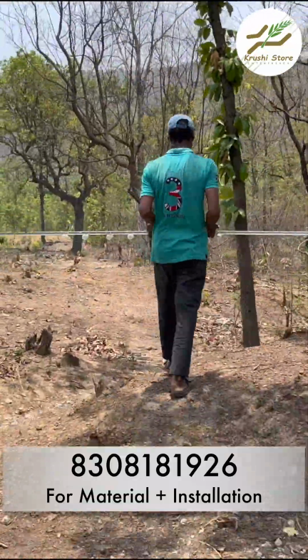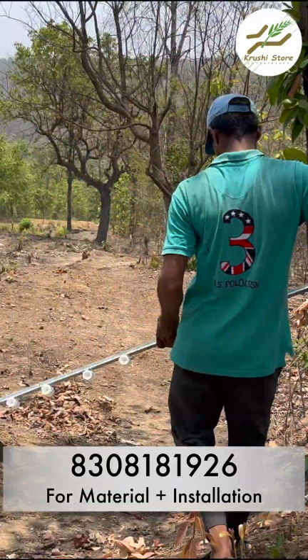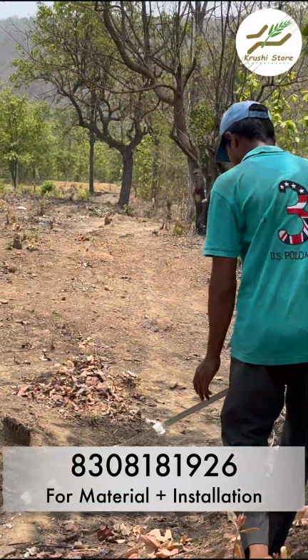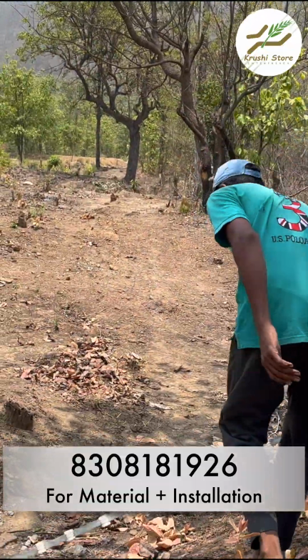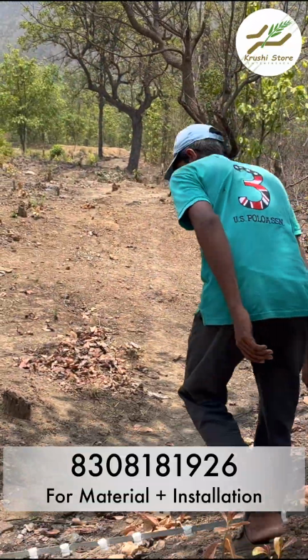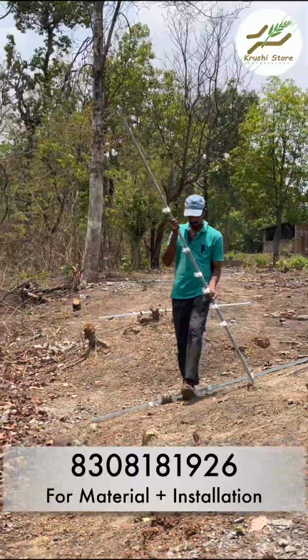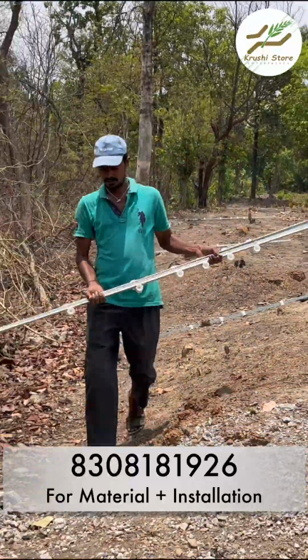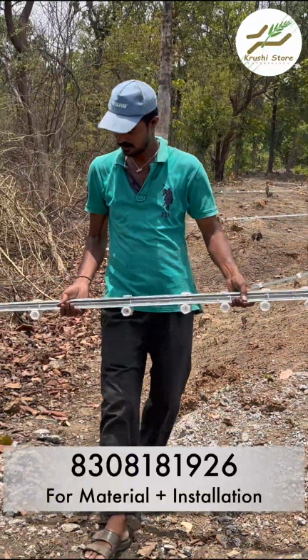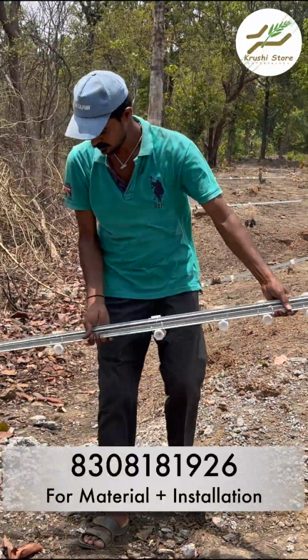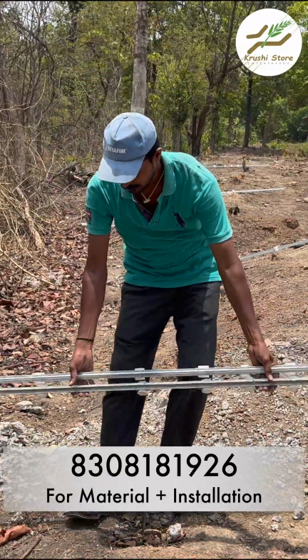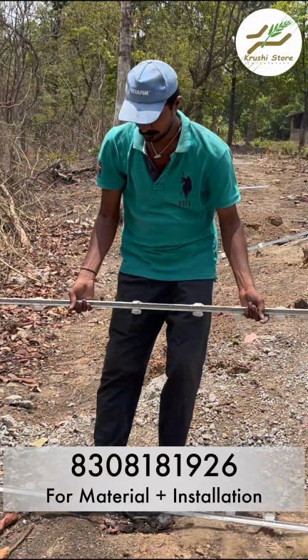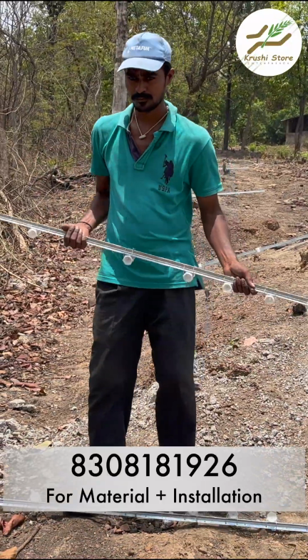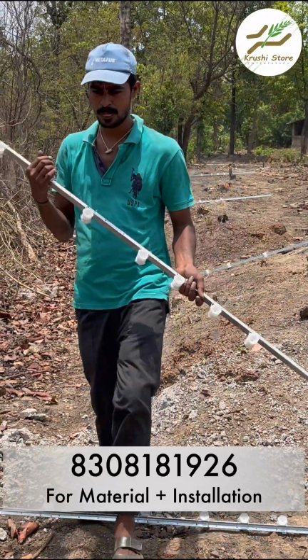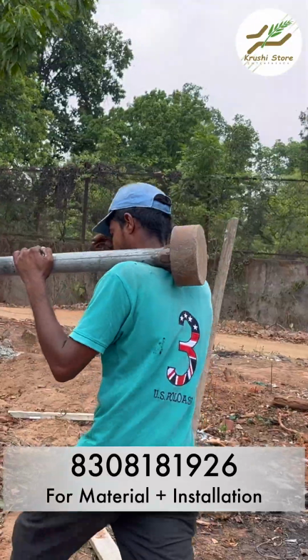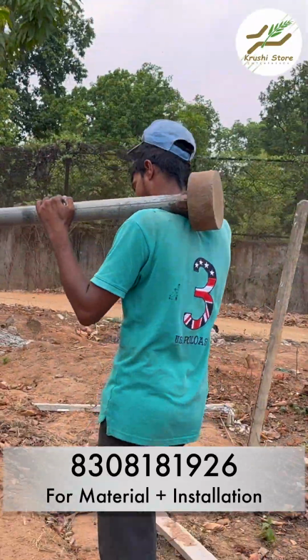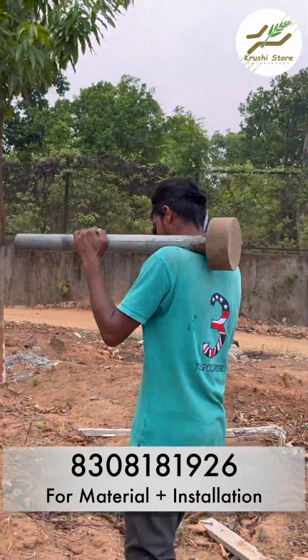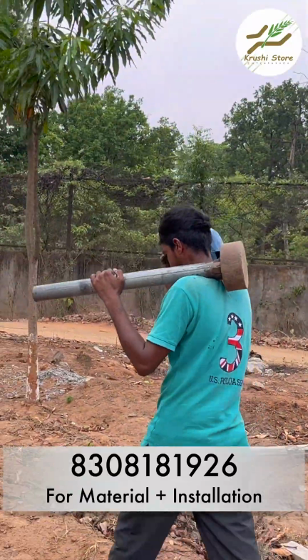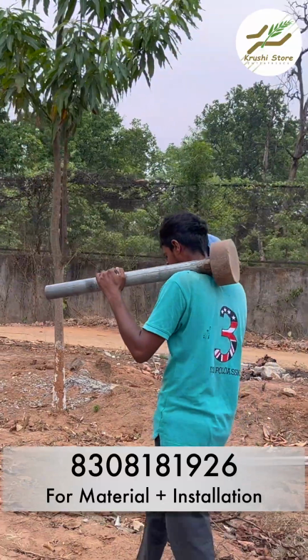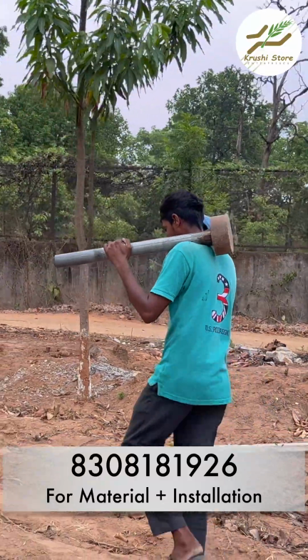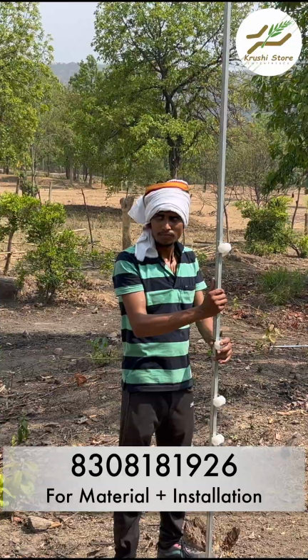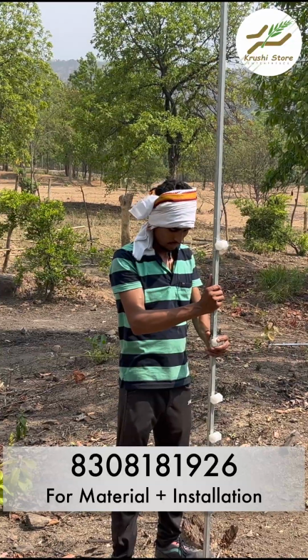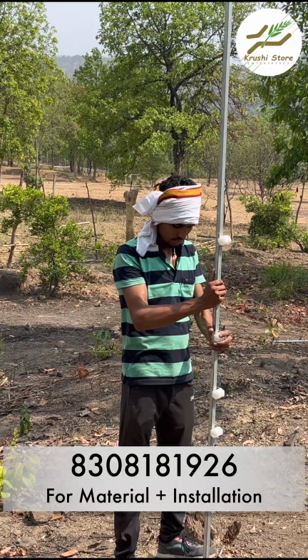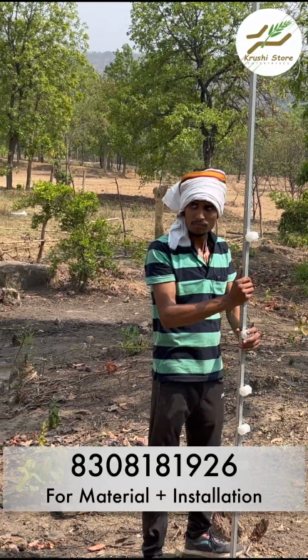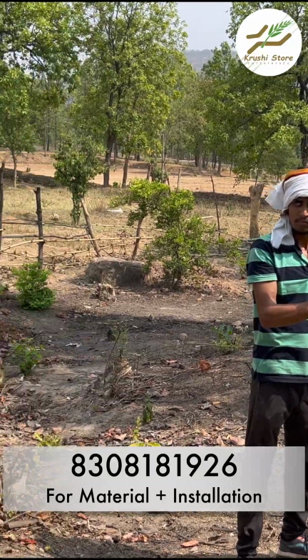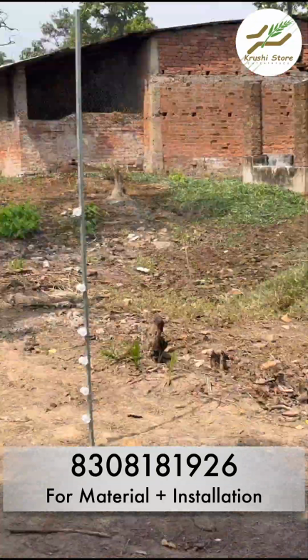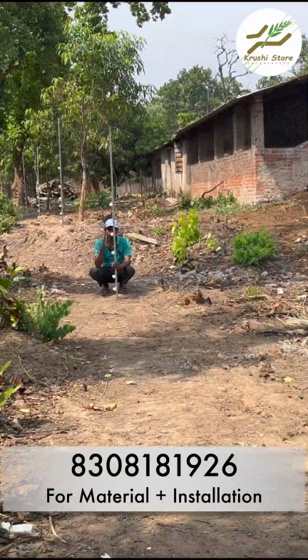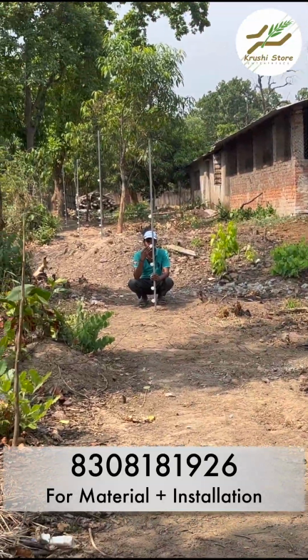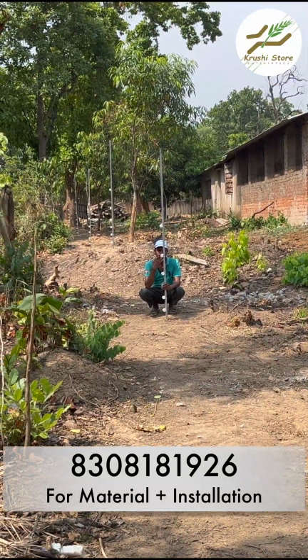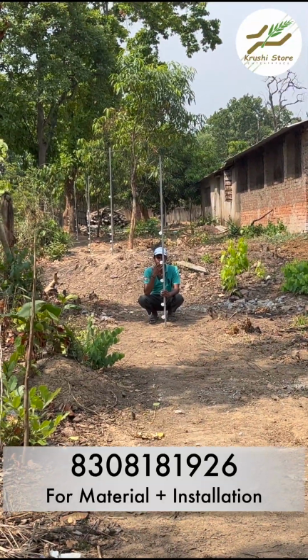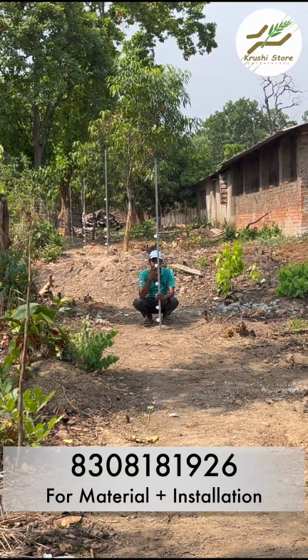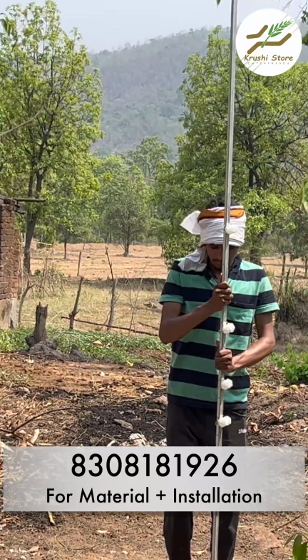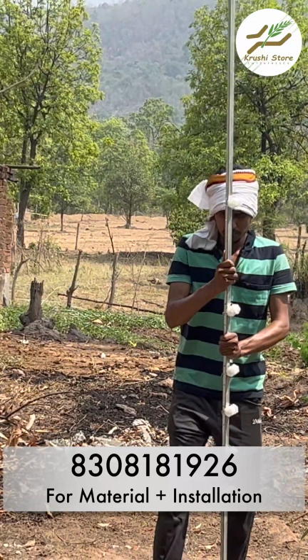After that, you will scatter the poles at an equal distance so that the poles will not be remaining and the gaps could be filled easily. Then you will take the hammer and check that the poles are in a straight direction.